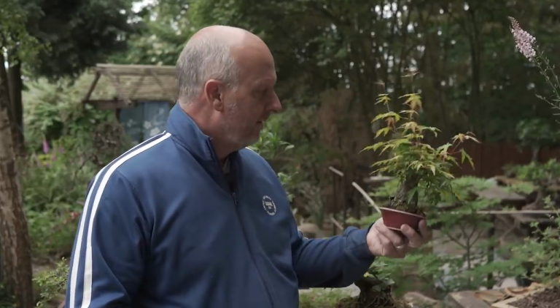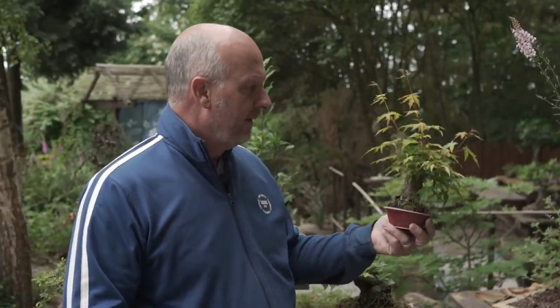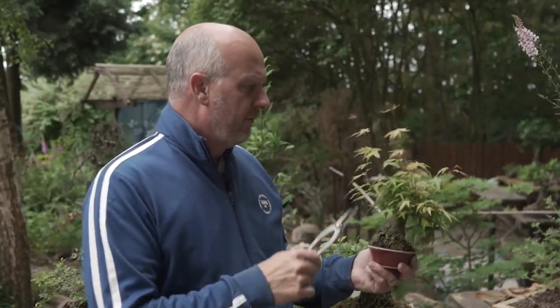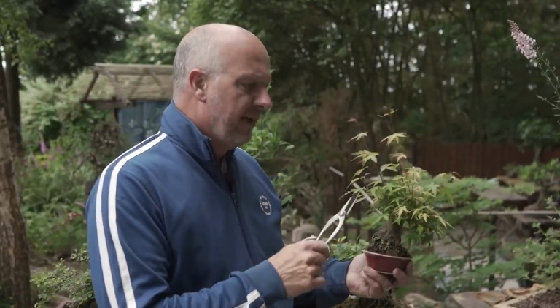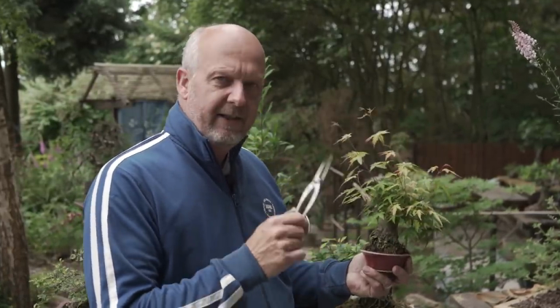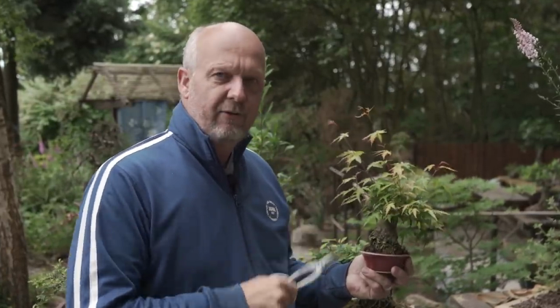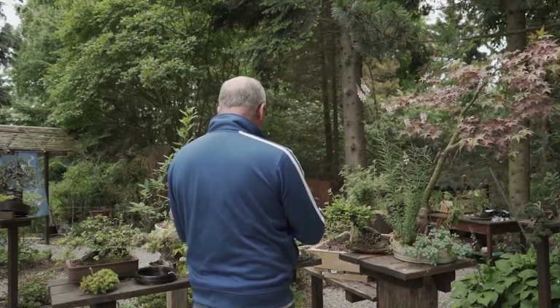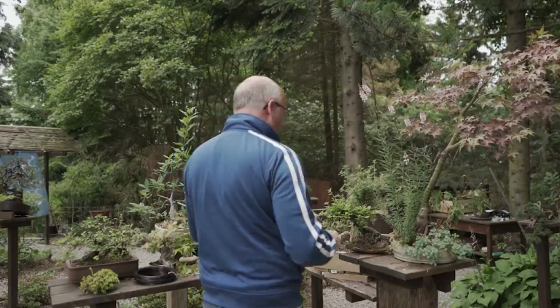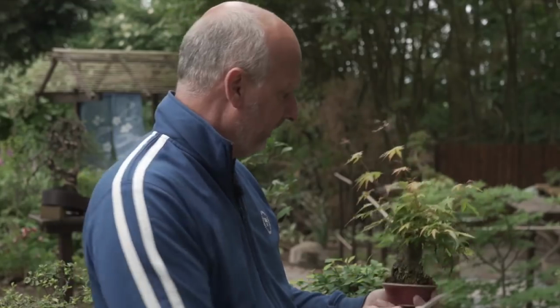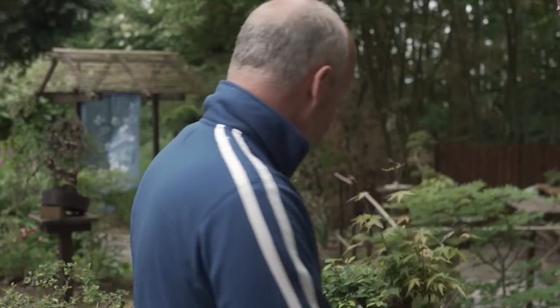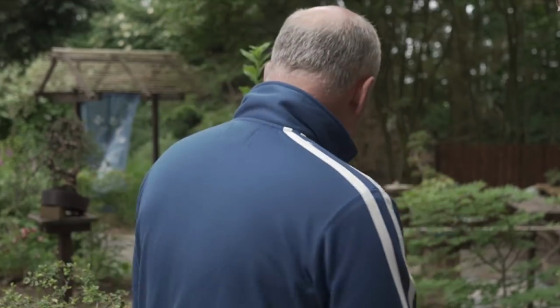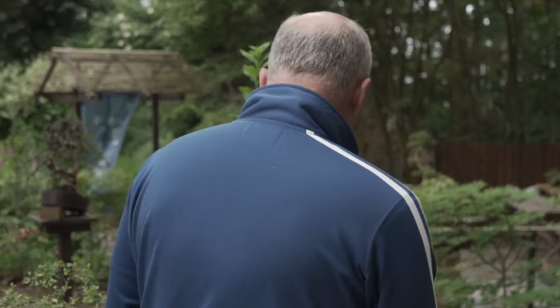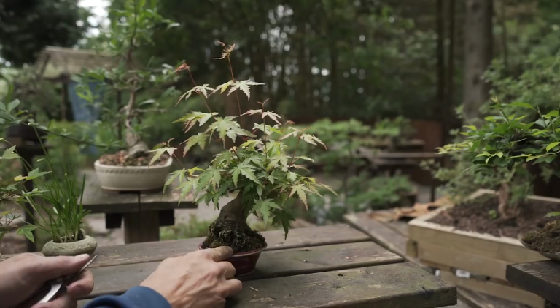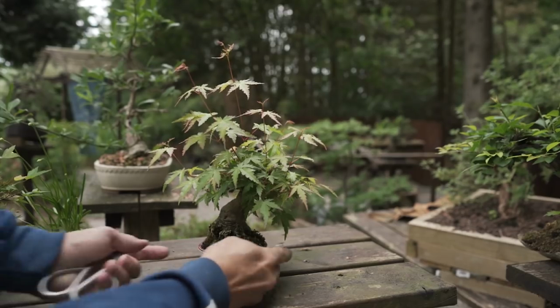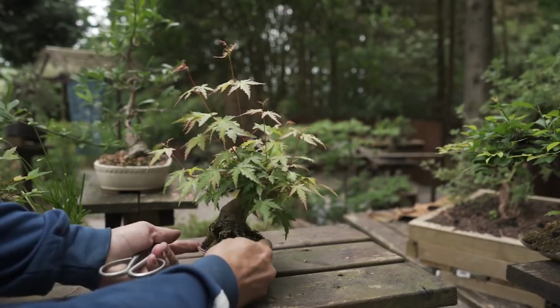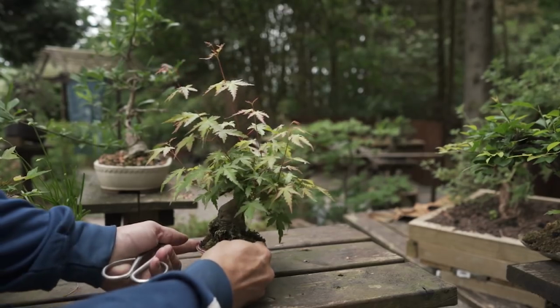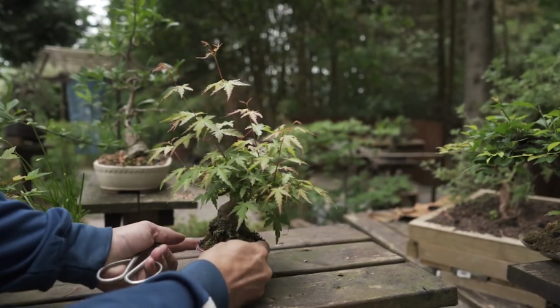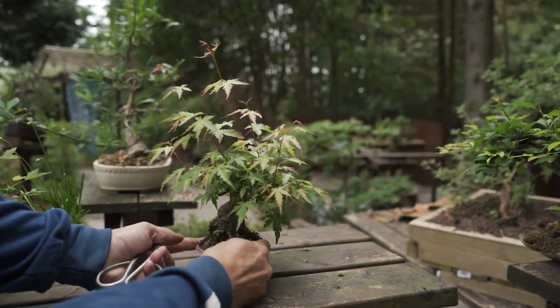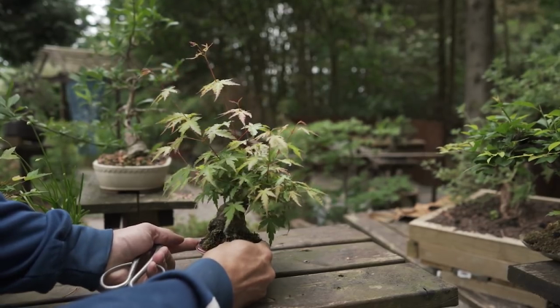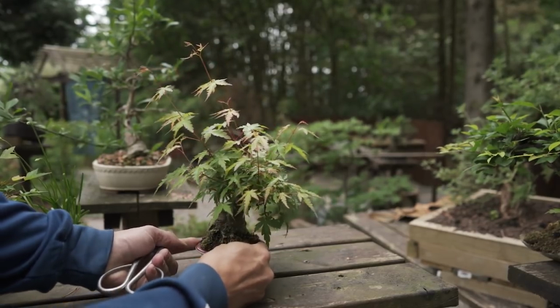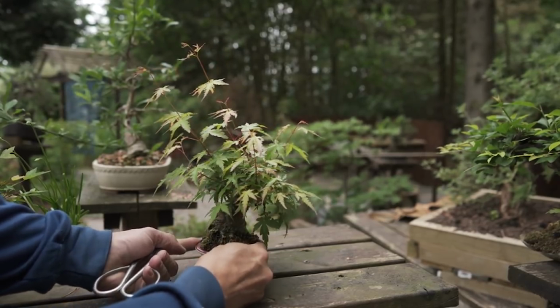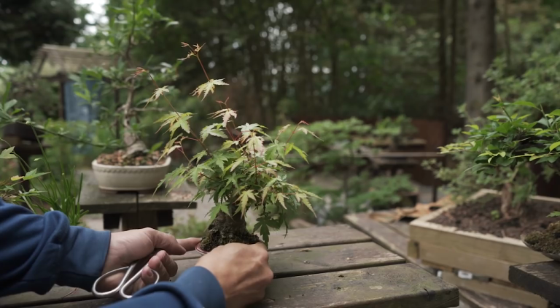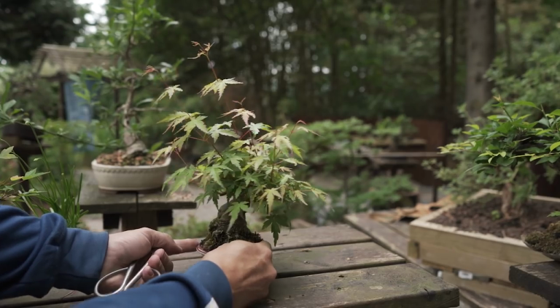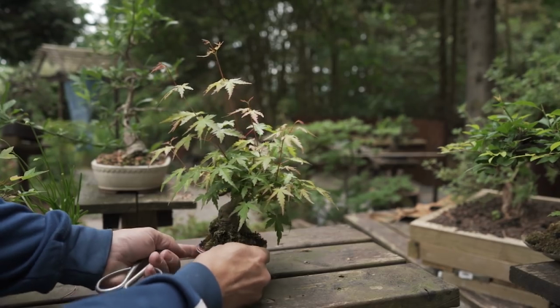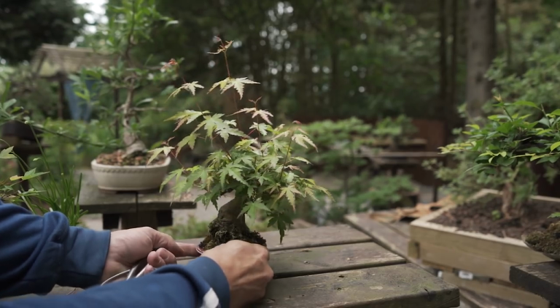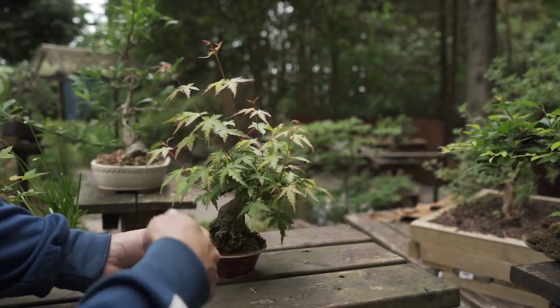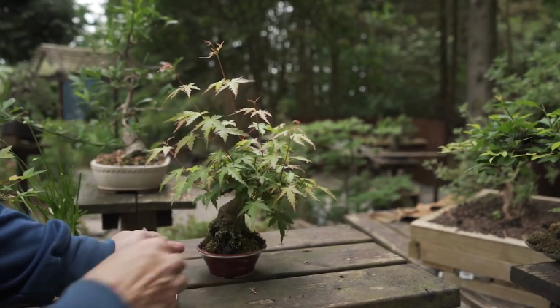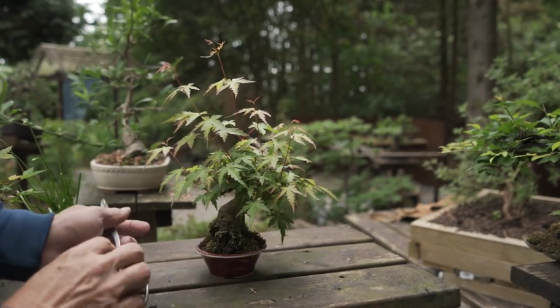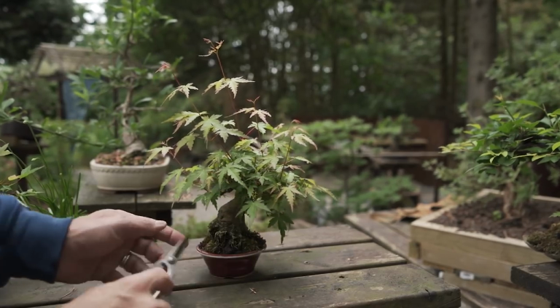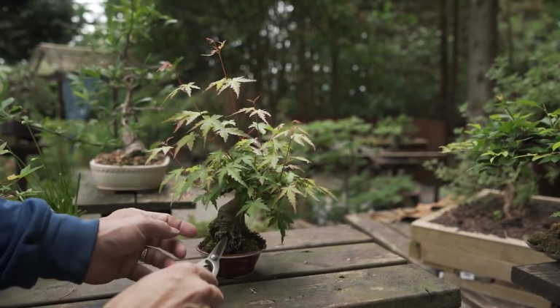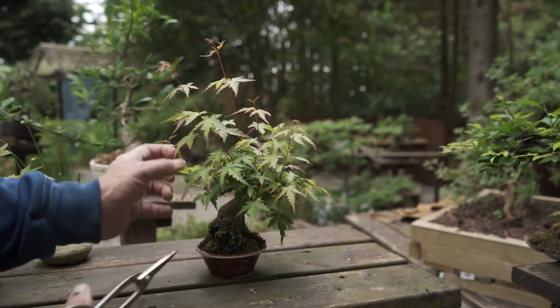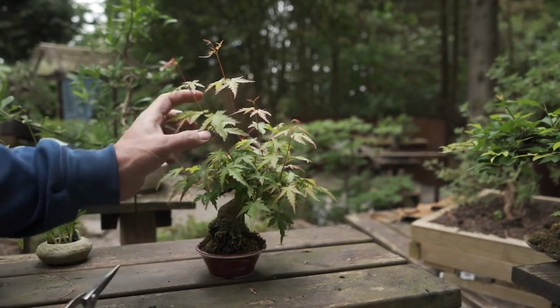So let it grow a little and then trim it back. As you can see there are still organic fertilizers and they have to stay there for maybe 14 days or three weeks more. Then they will be replaced with some fresh fertilizers.